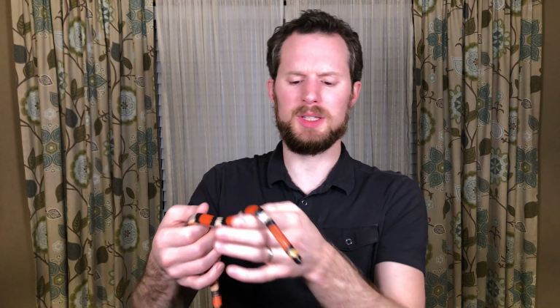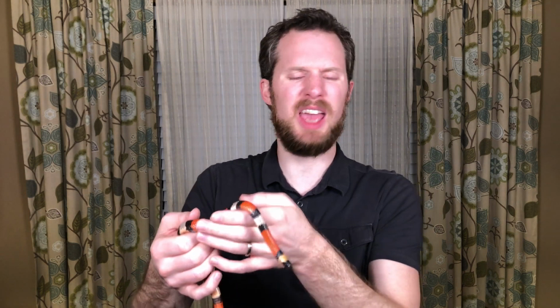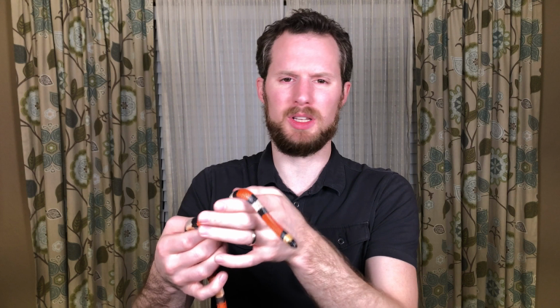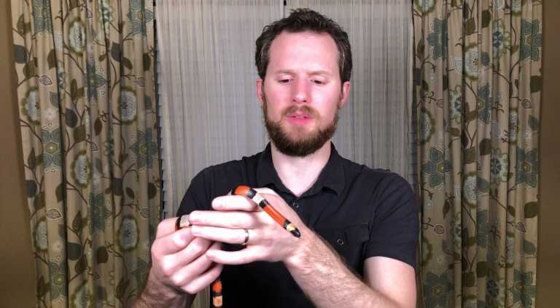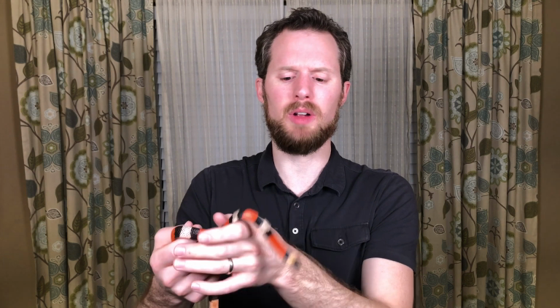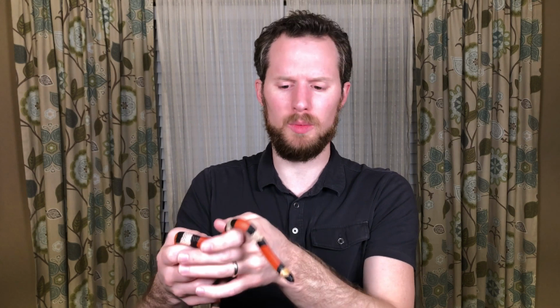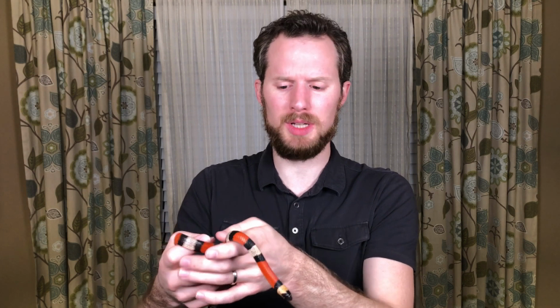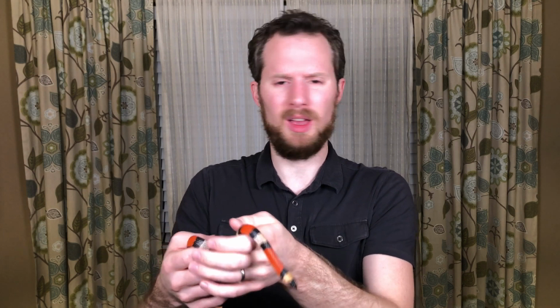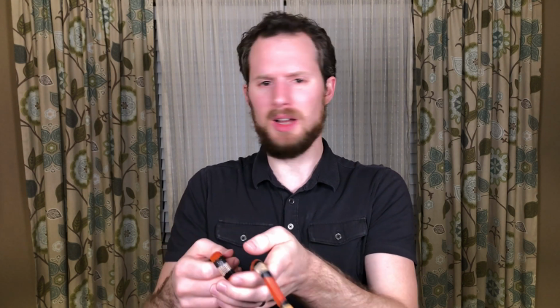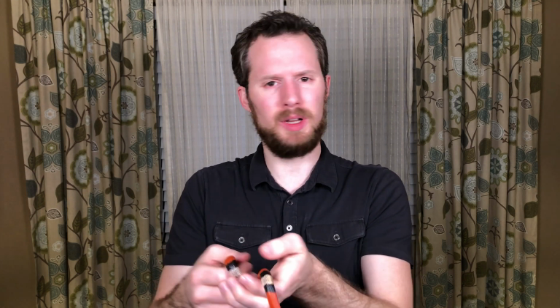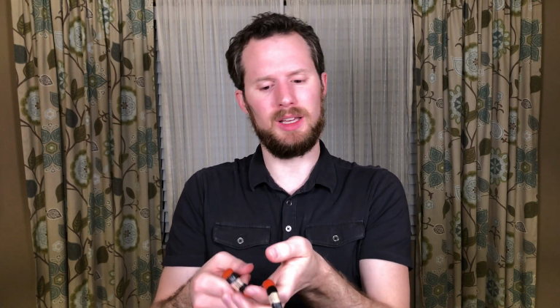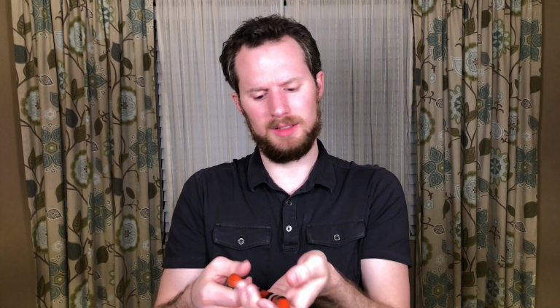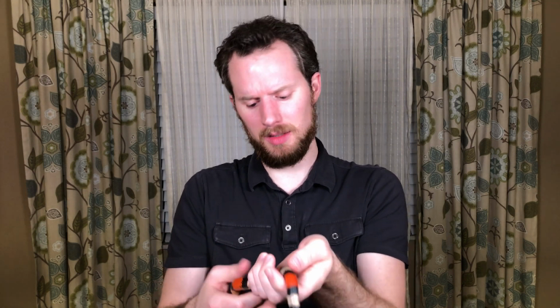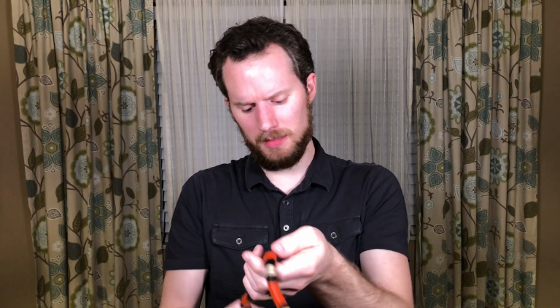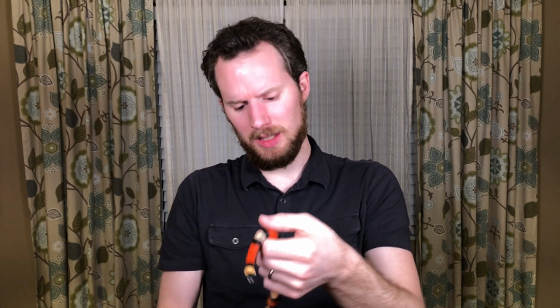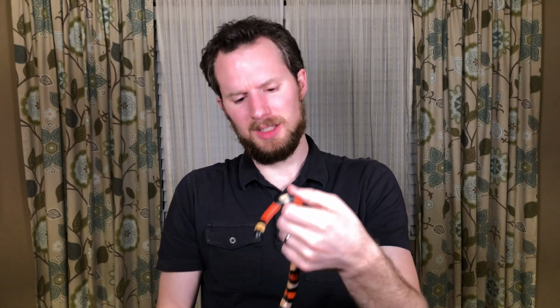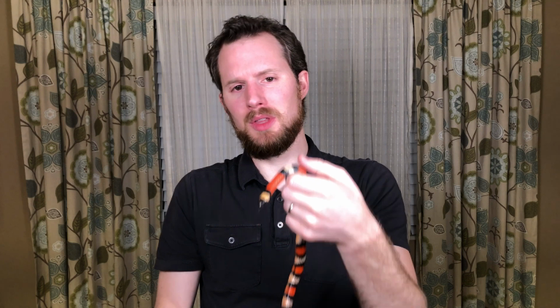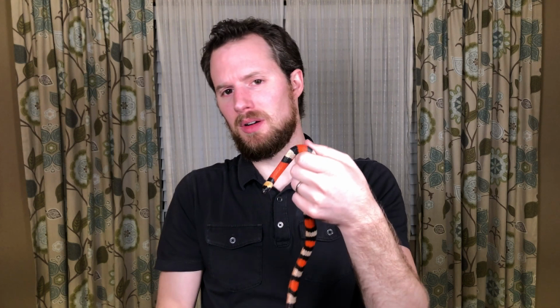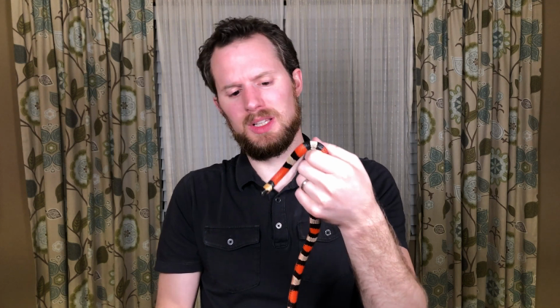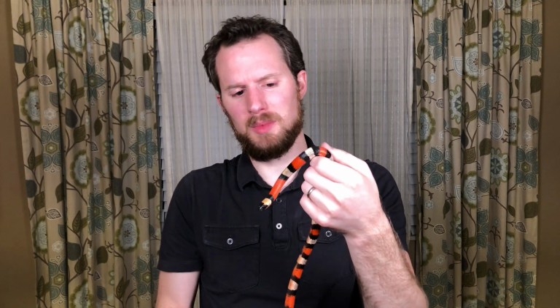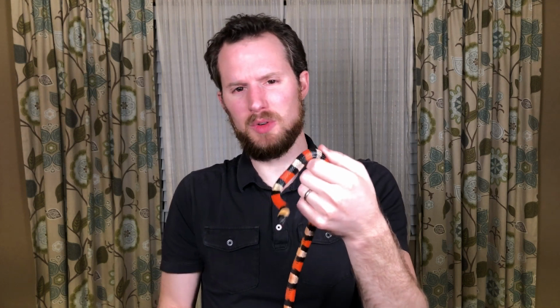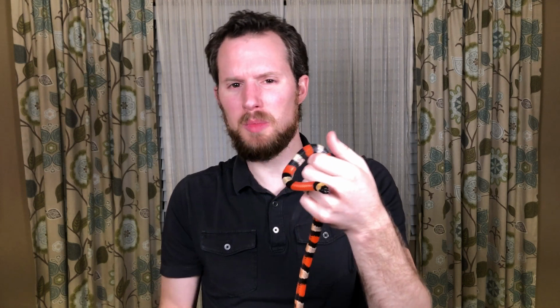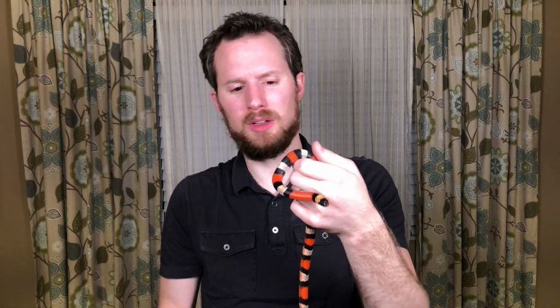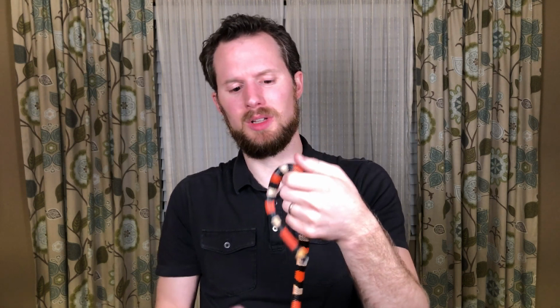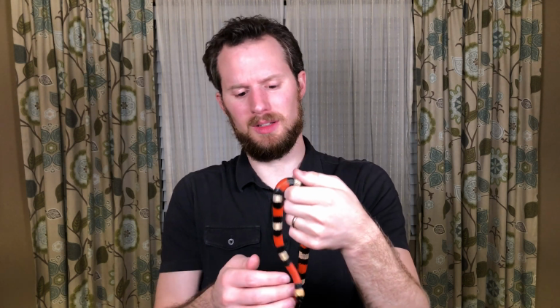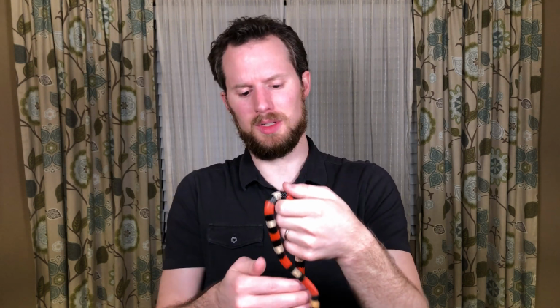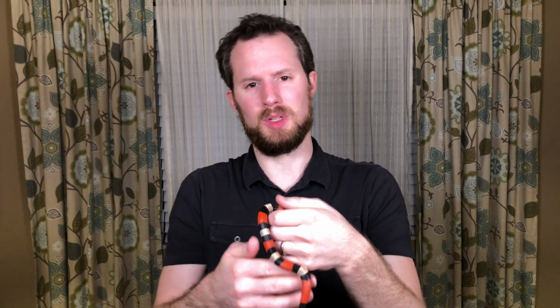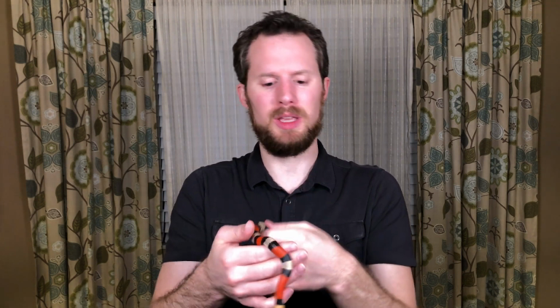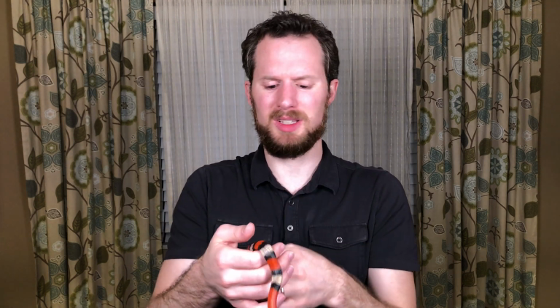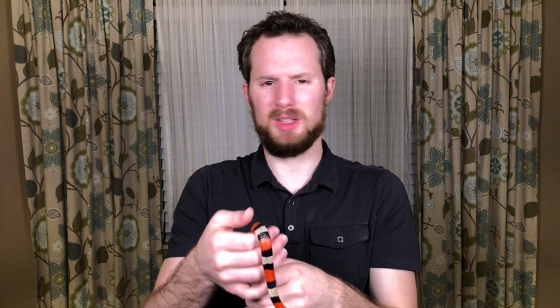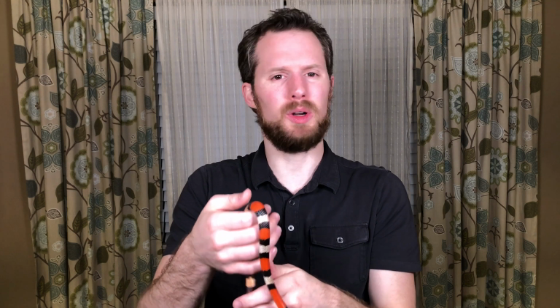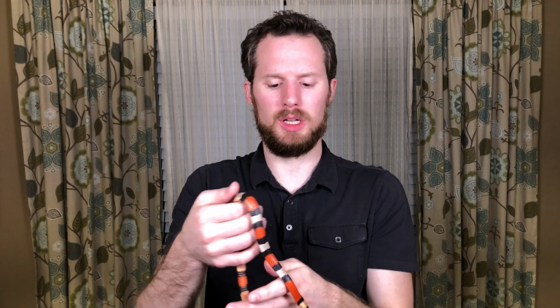Wild snakes hate to be touched. If you've ever caught a wild snake, they're not friendly. They'll do things that are unpleasant — sometimes they try to poop on you, sometimes they'll bite you, because they just don't want to be touched.